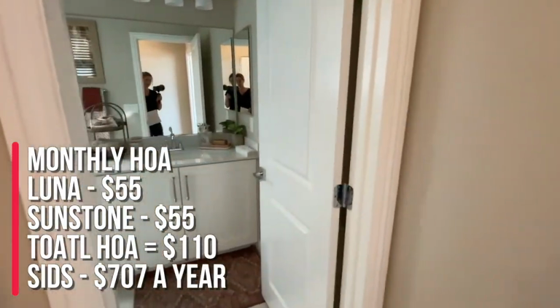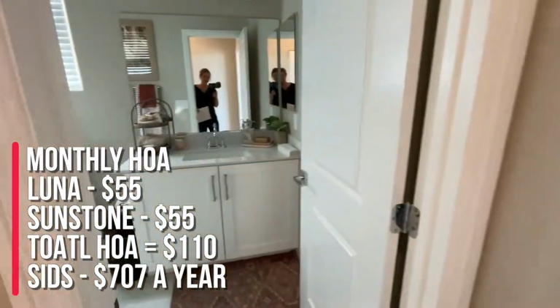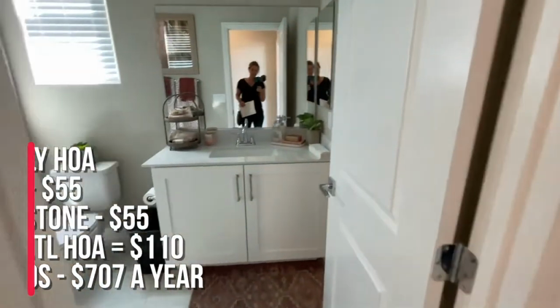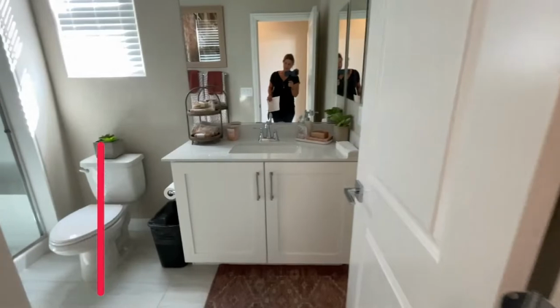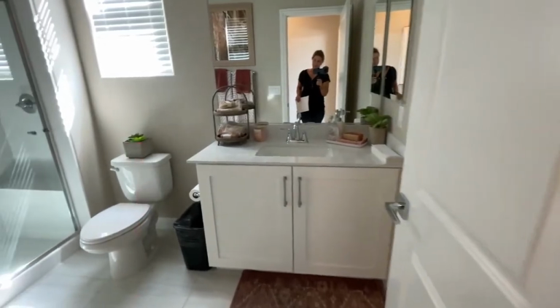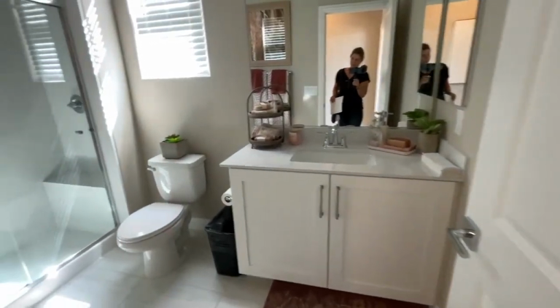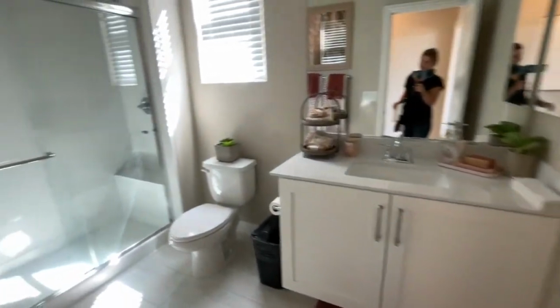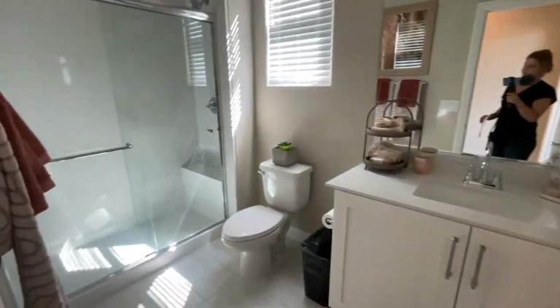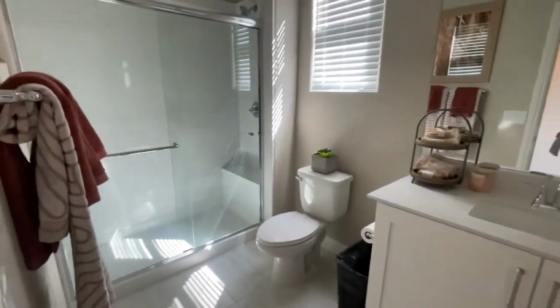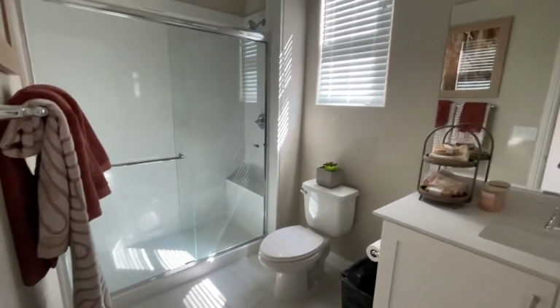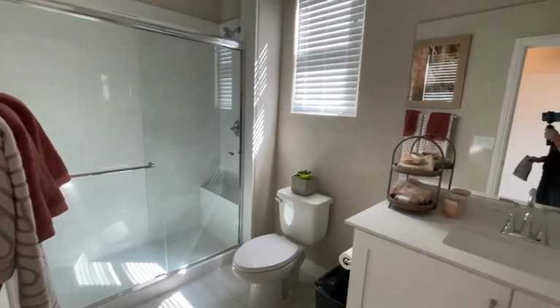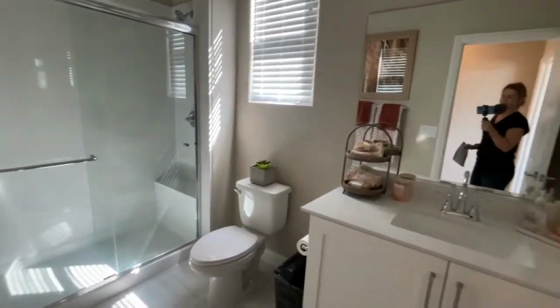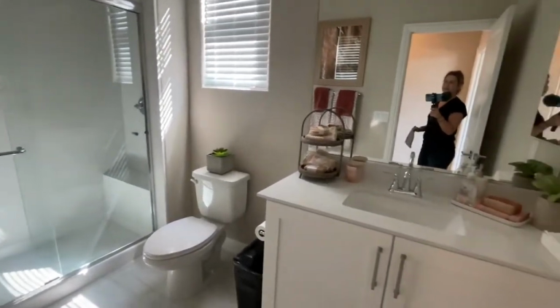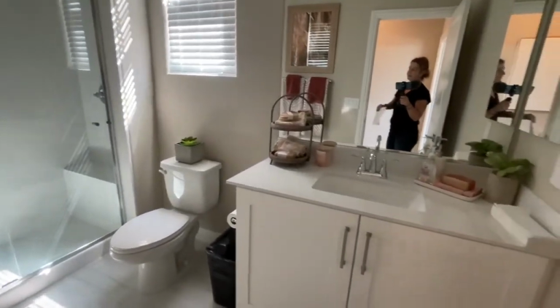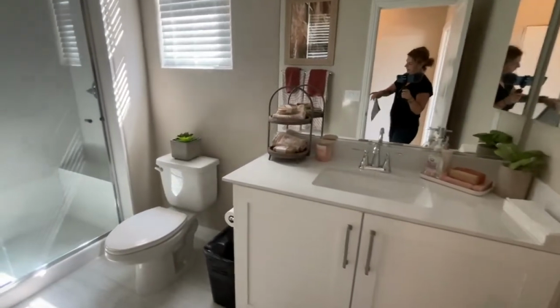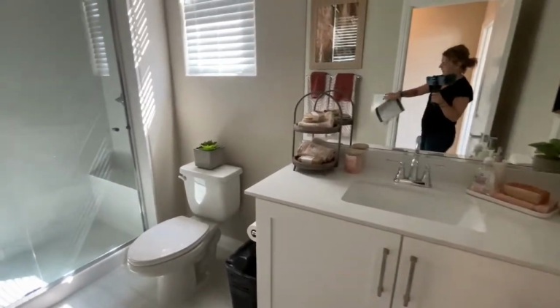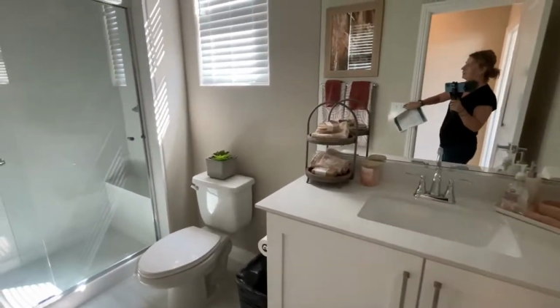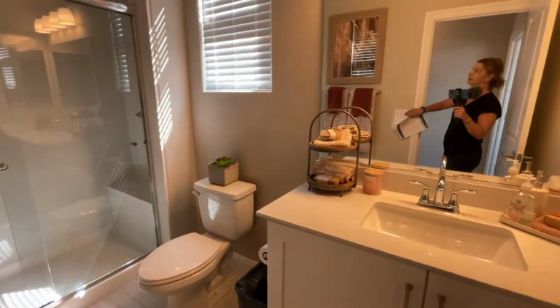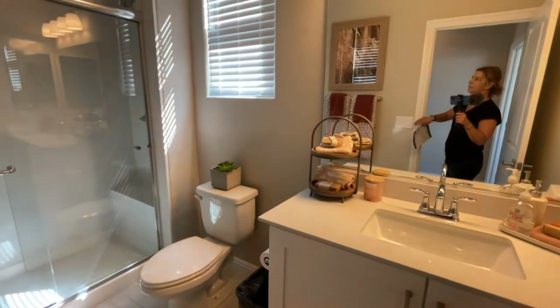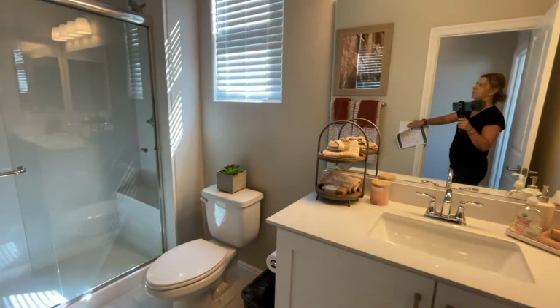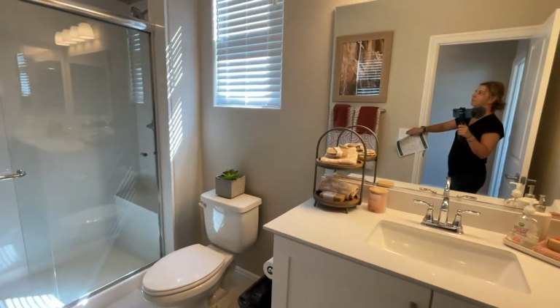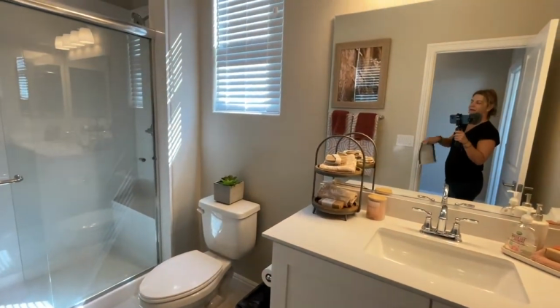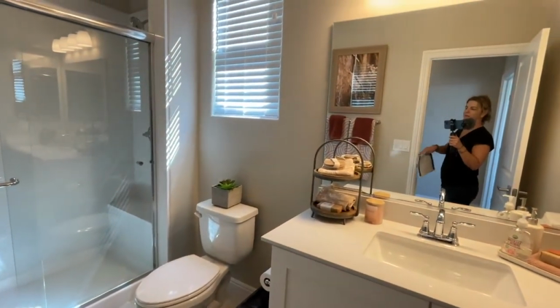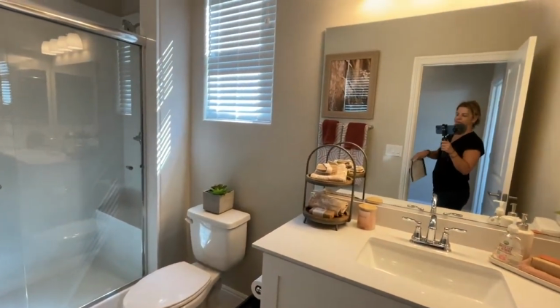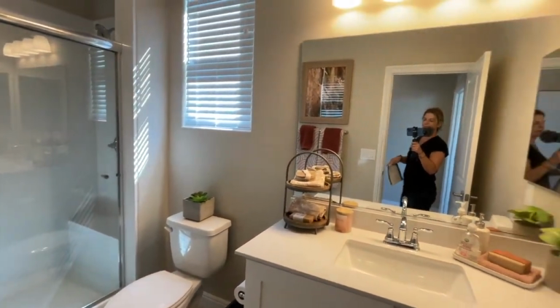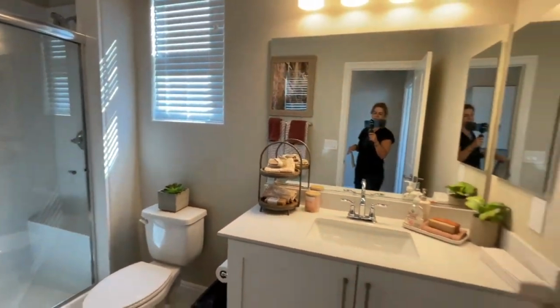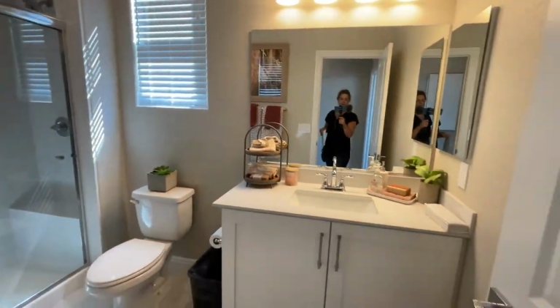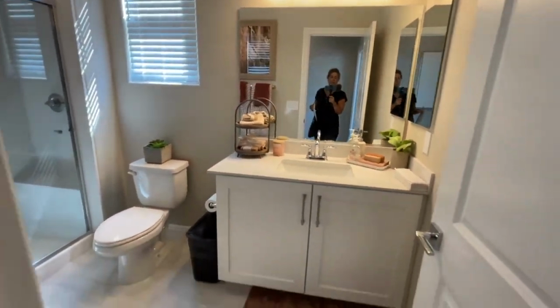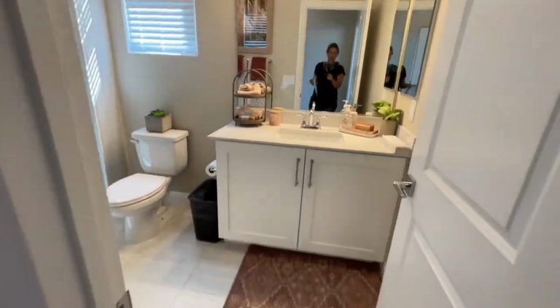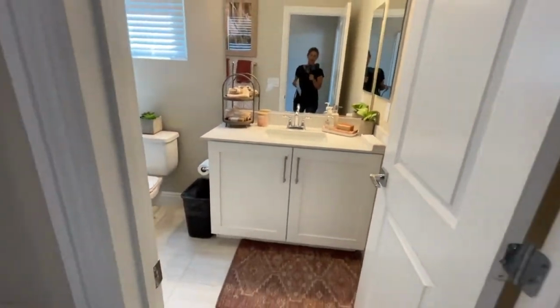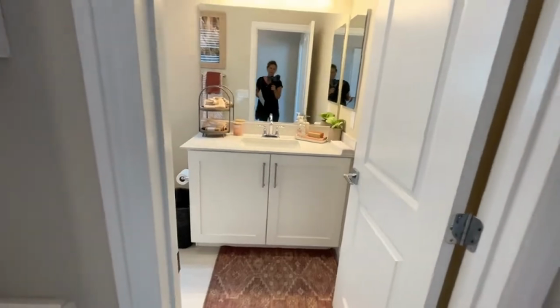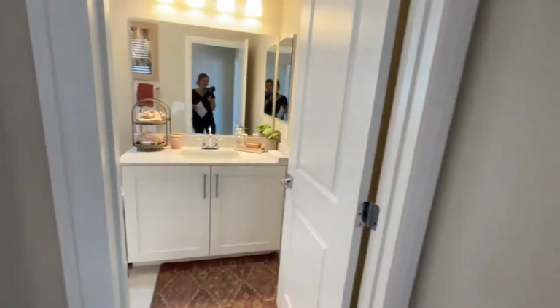It looks like you have a full bathroom down here, which is very nice to have a bathroom — I mean bedroom — downstairs.